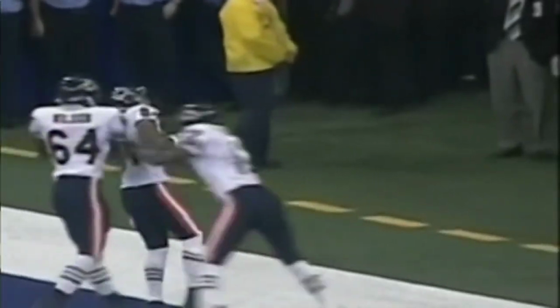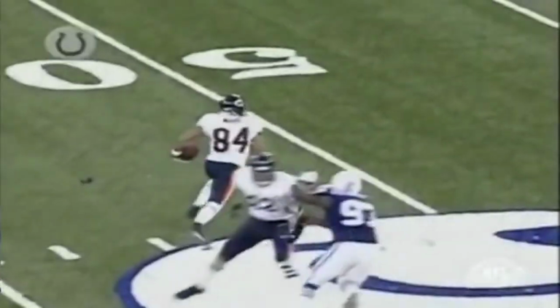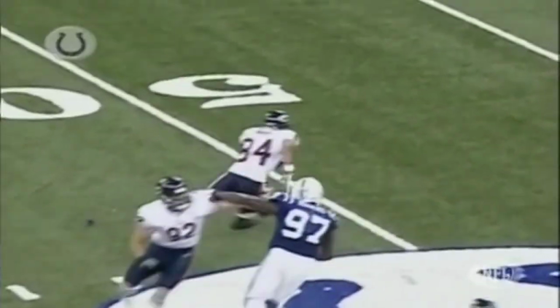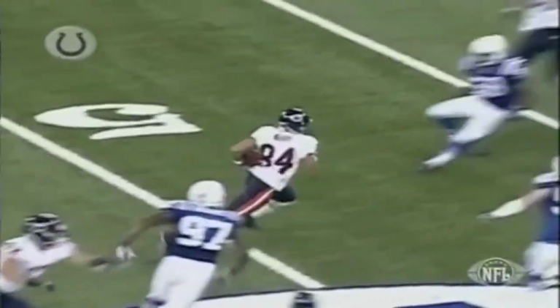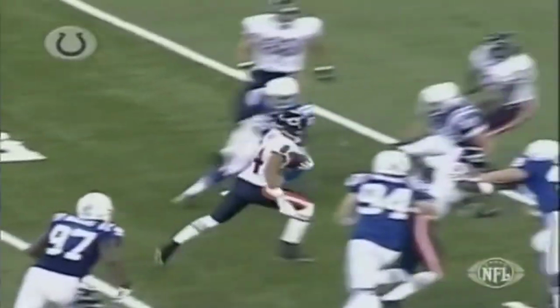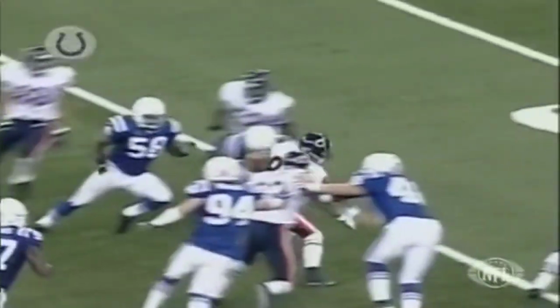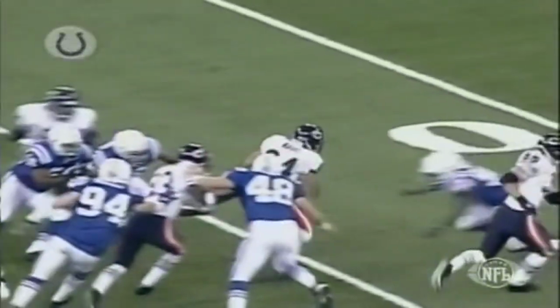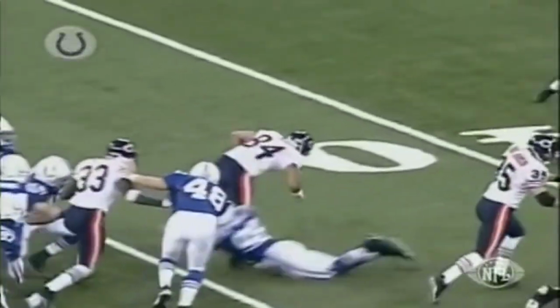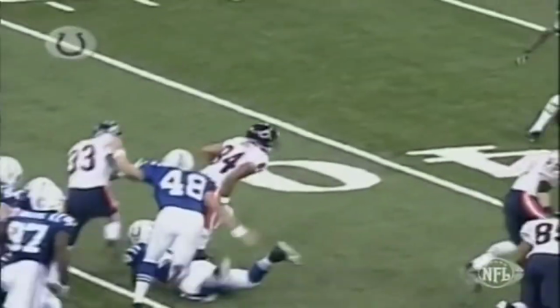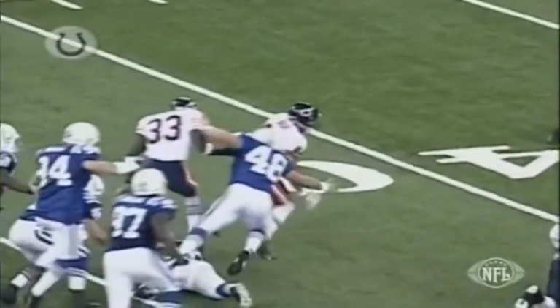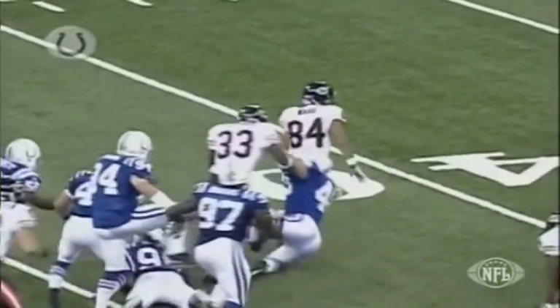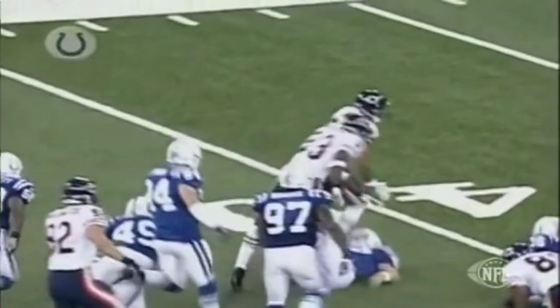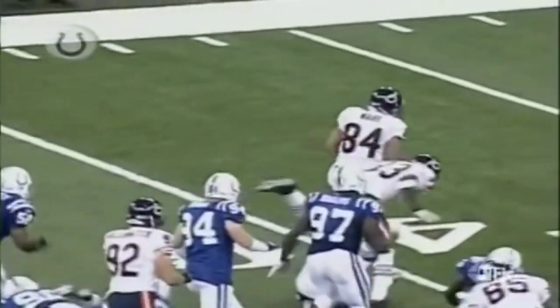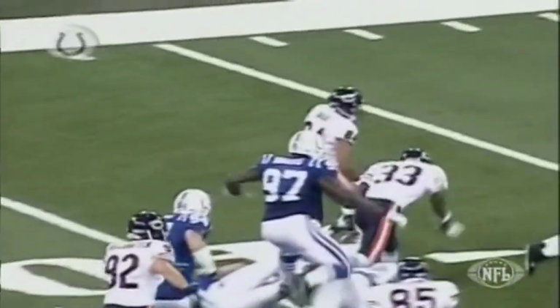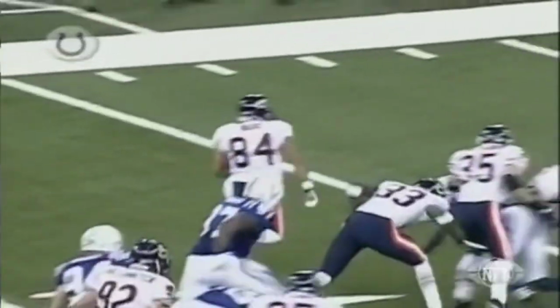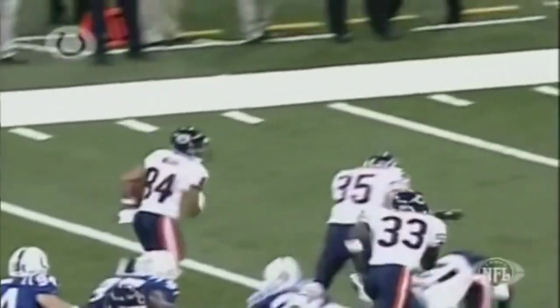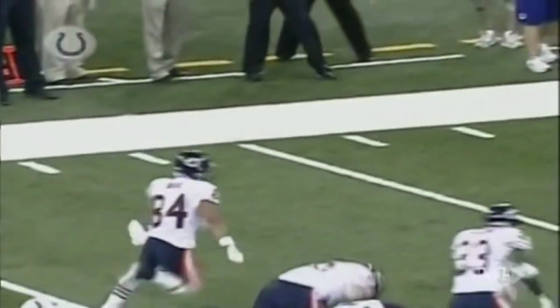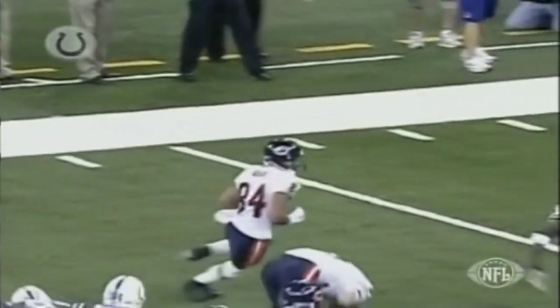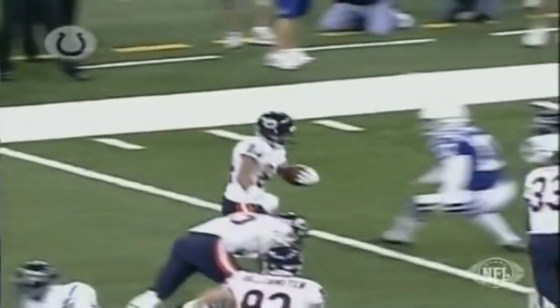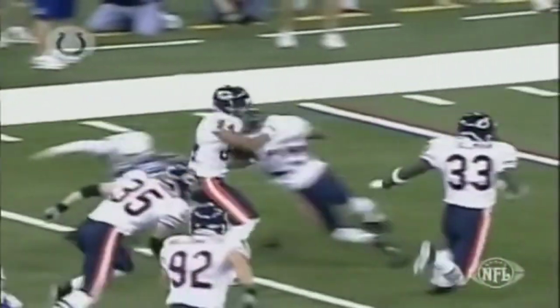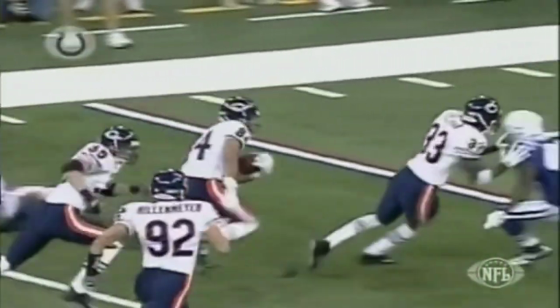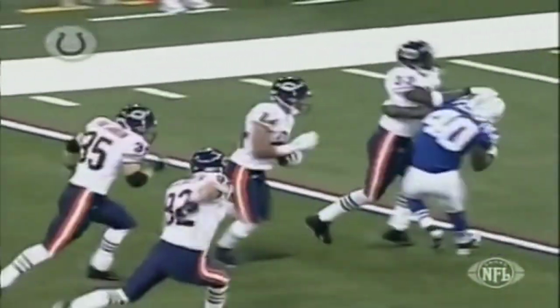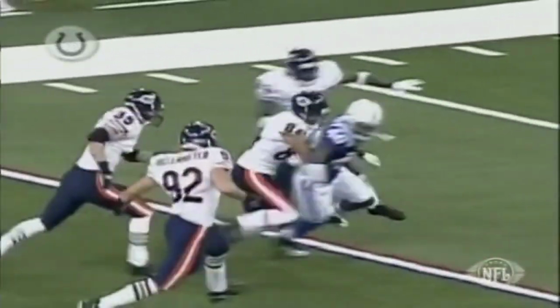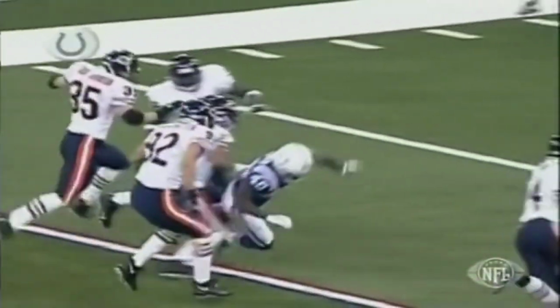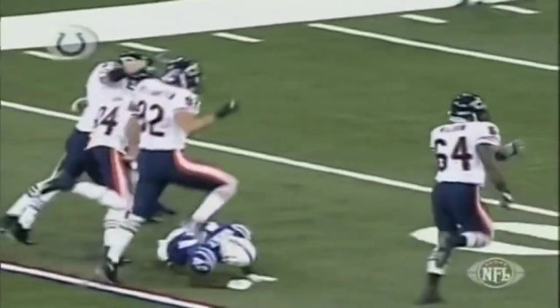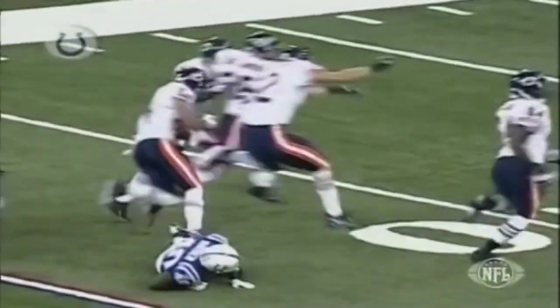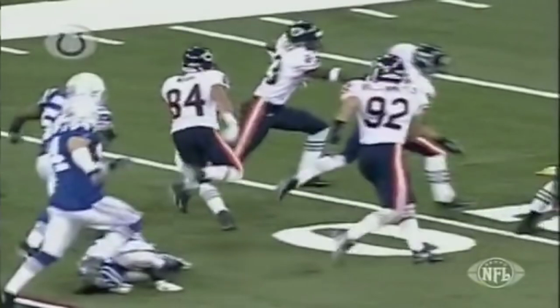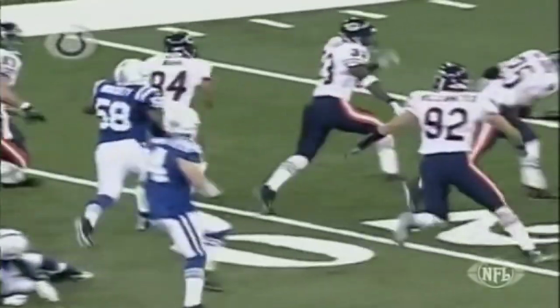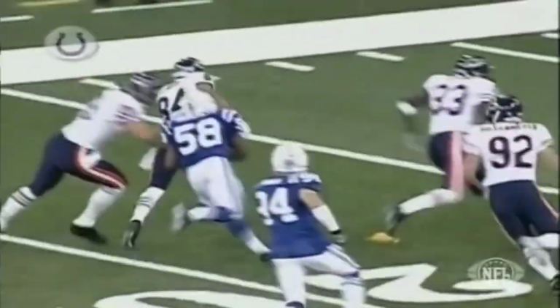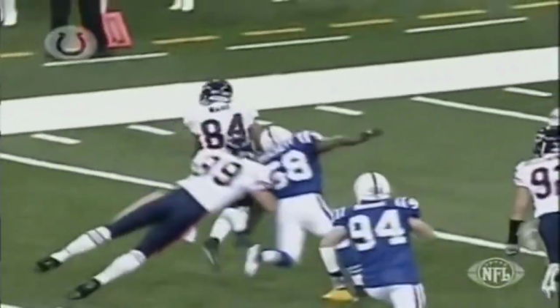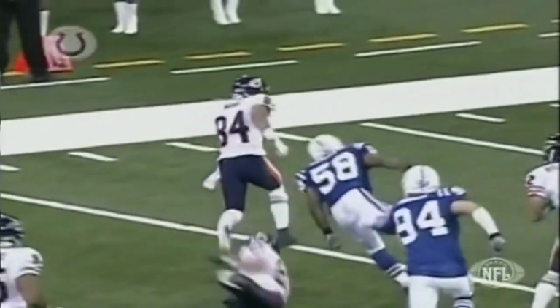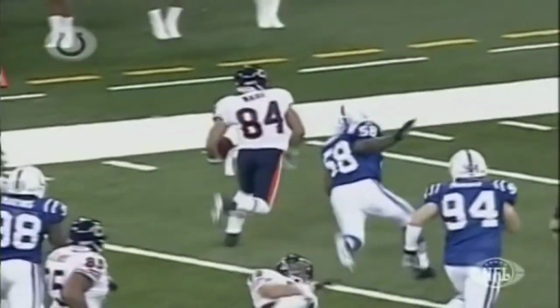Look at Bobby Wade cutting back and making defenders miss — a lot of missed tackles there, and then a lot of shaky tackling along the way. Bobby Wade, to his credit, did a marvelous job of returning the football.